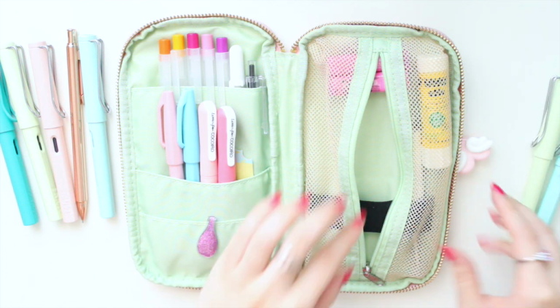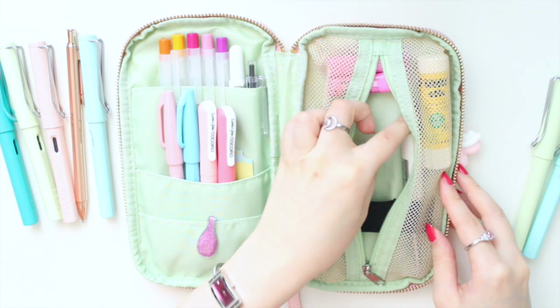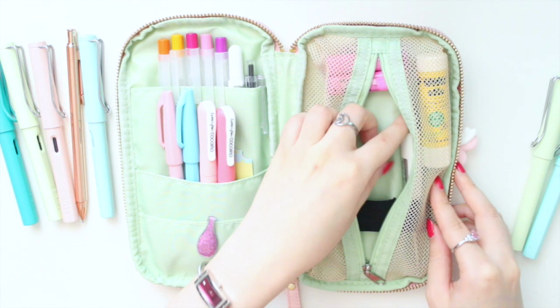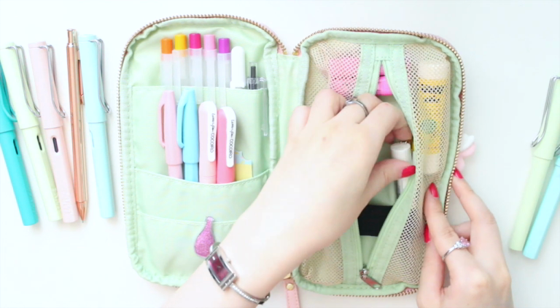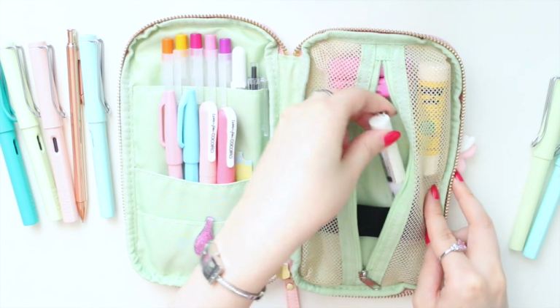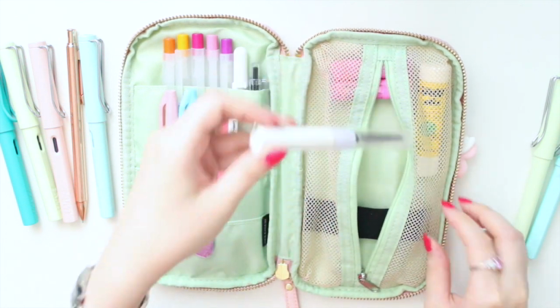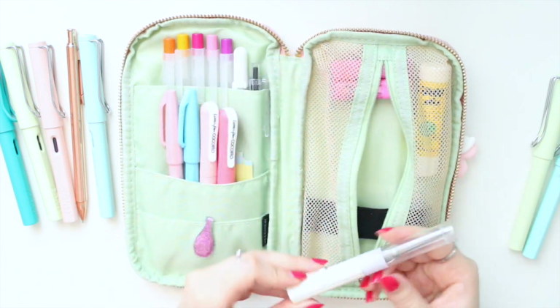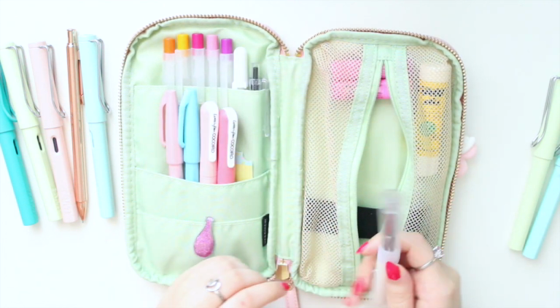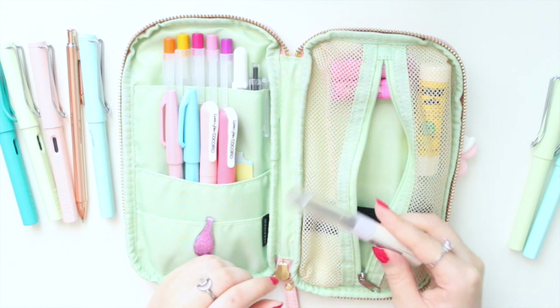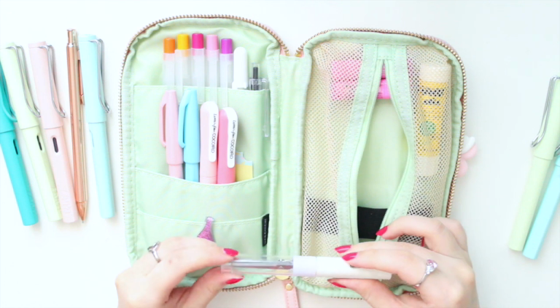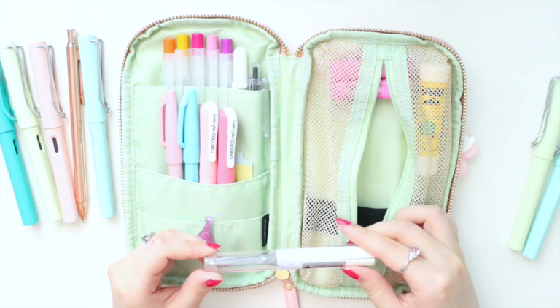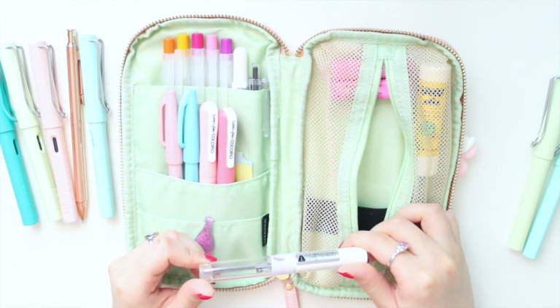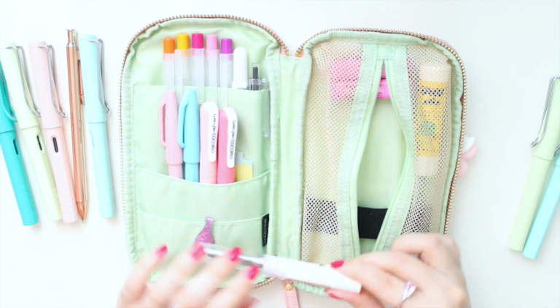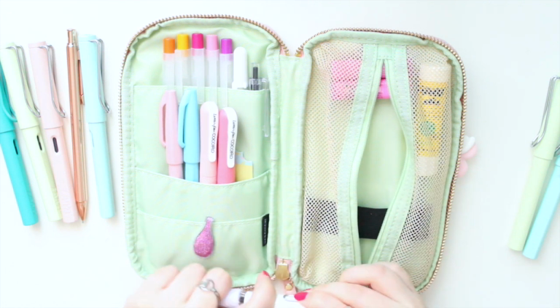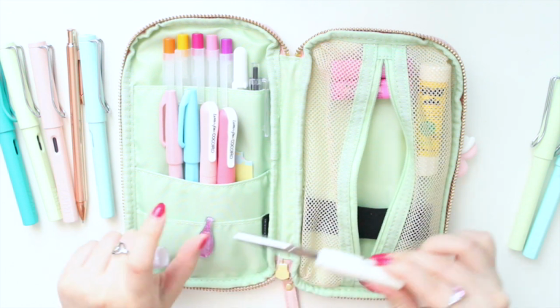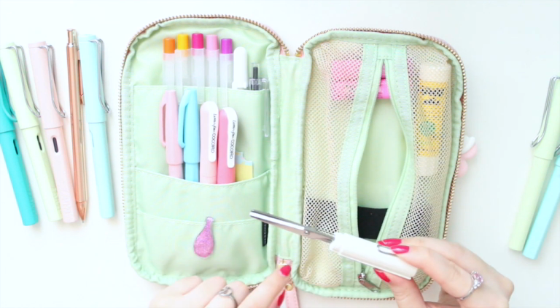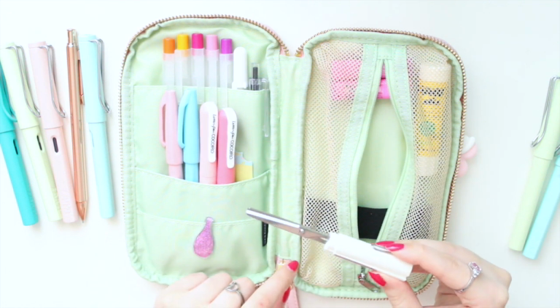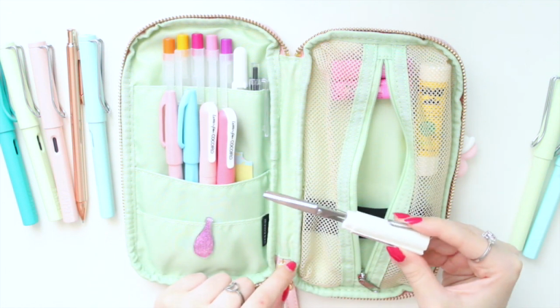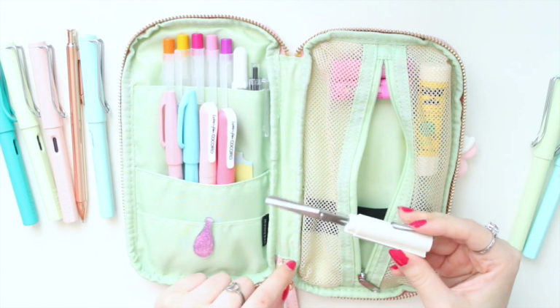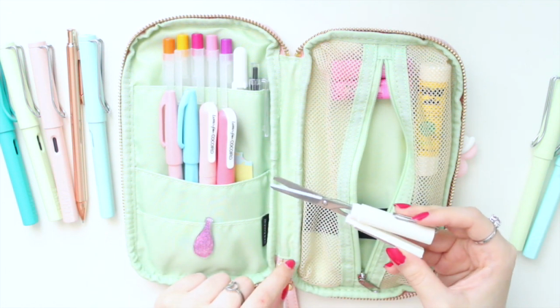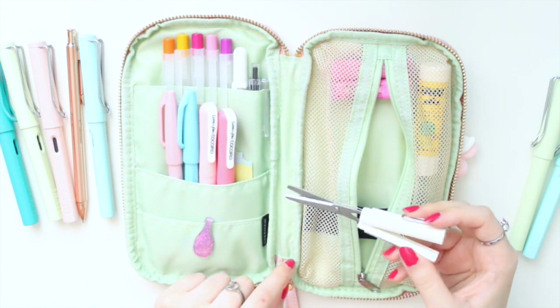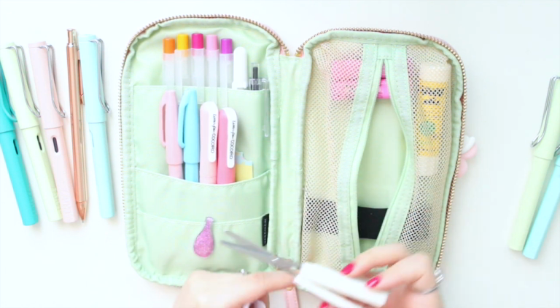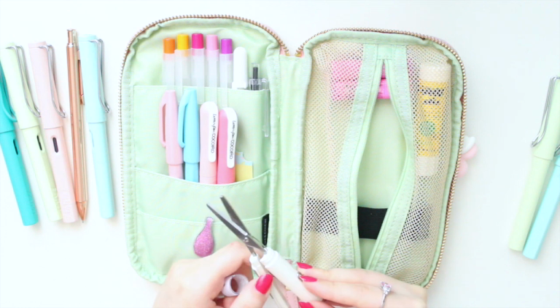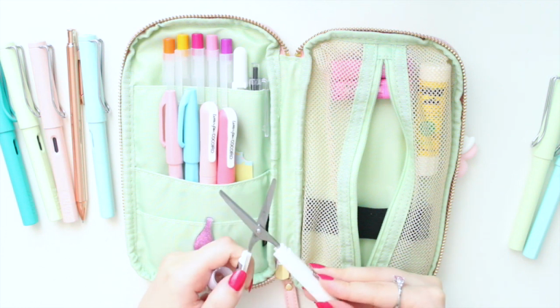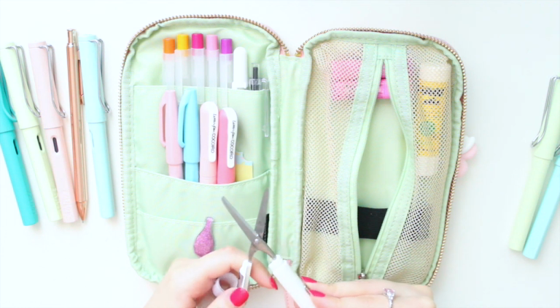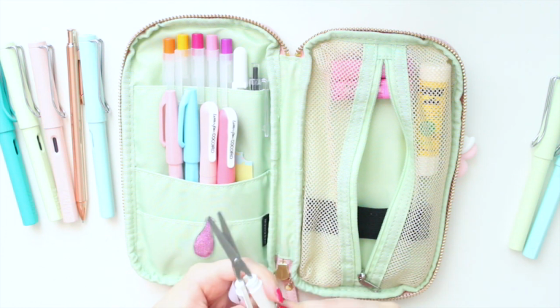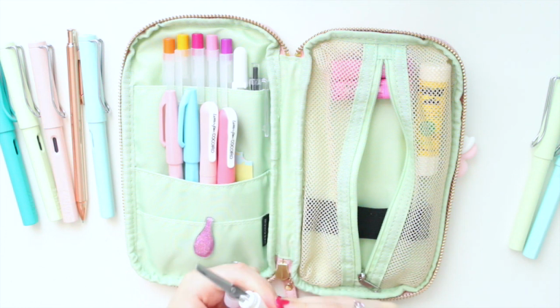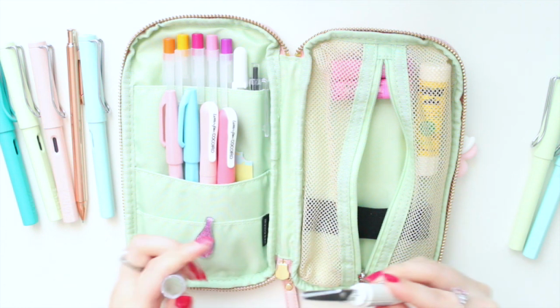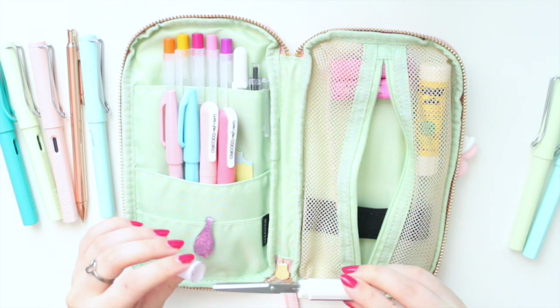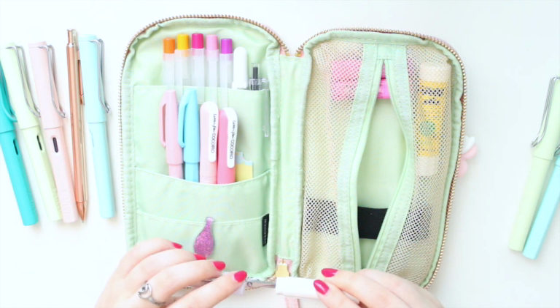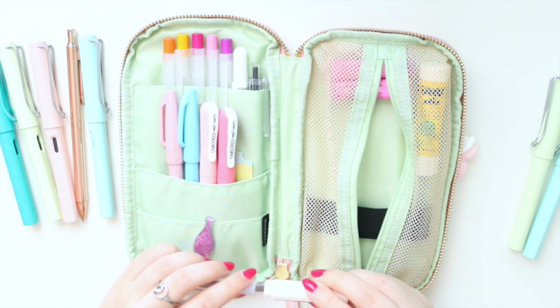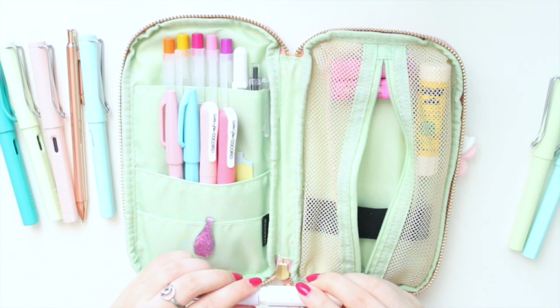Another item I have is a Muji pocket pair of scissors — it just opens up like that, super handy, doesn't take up much space, and they cut really well.